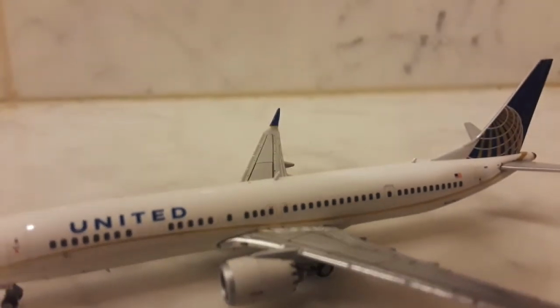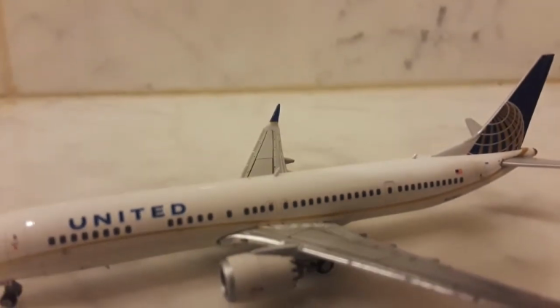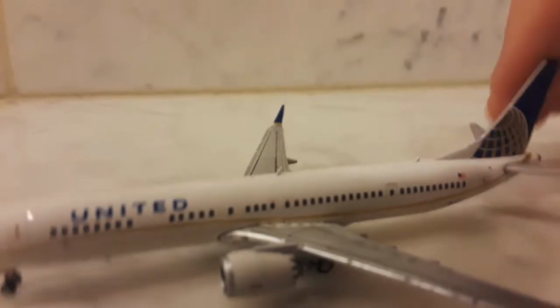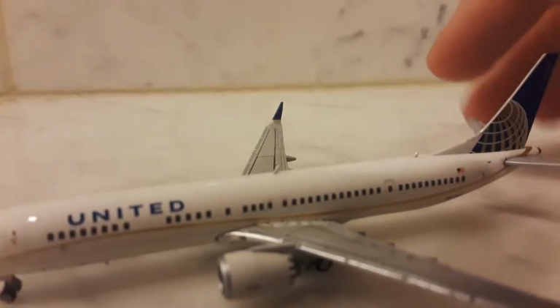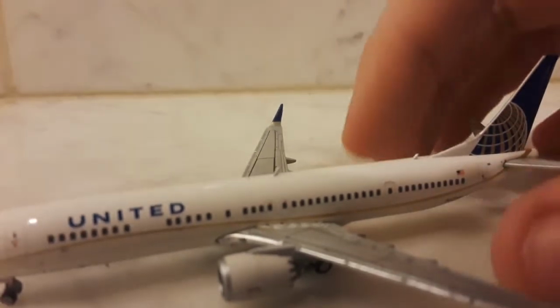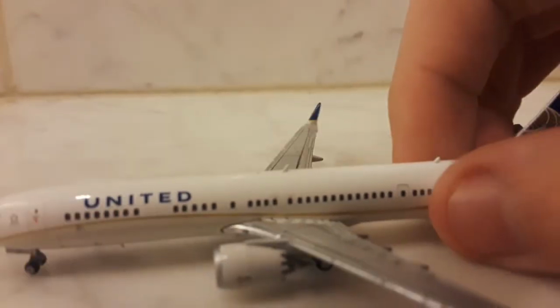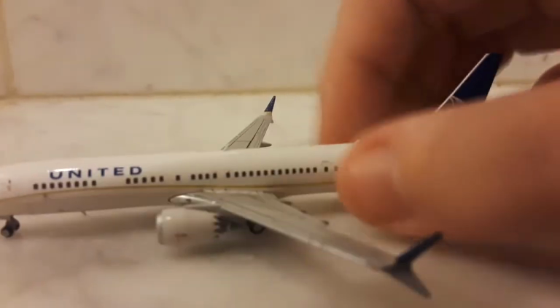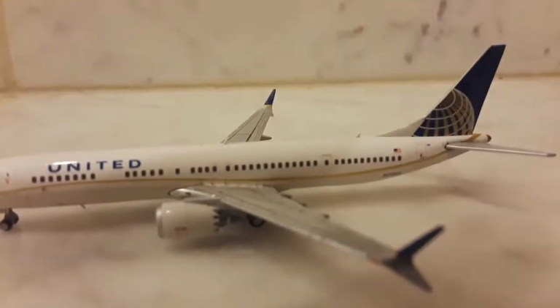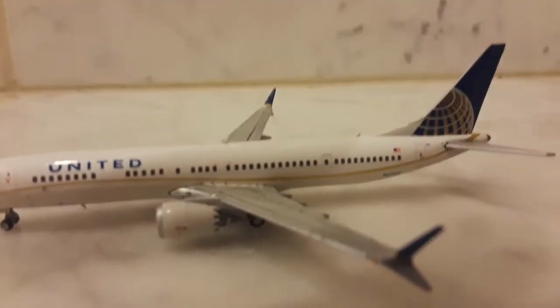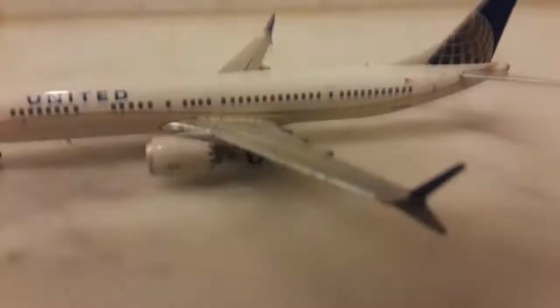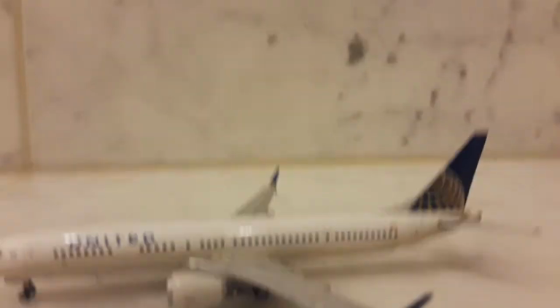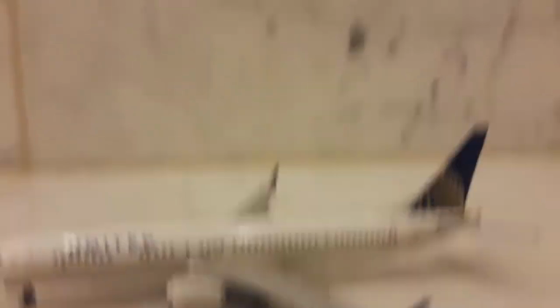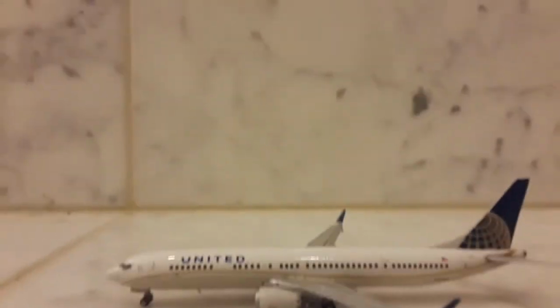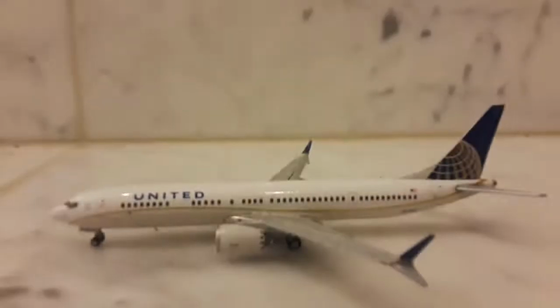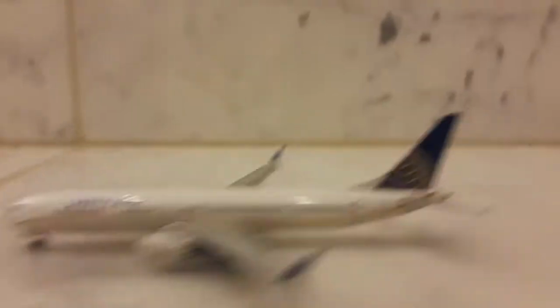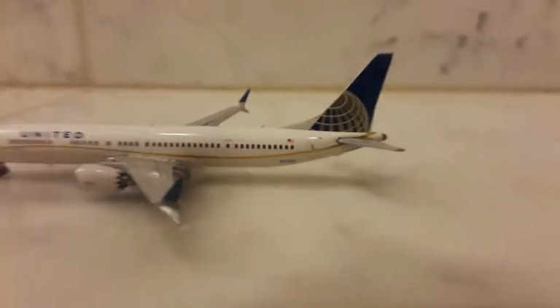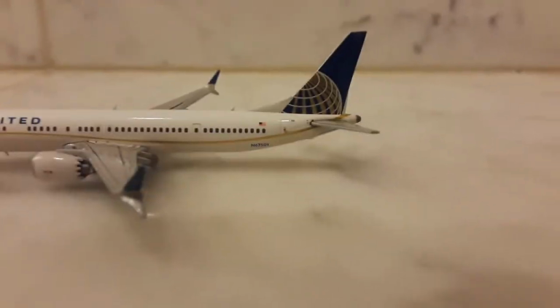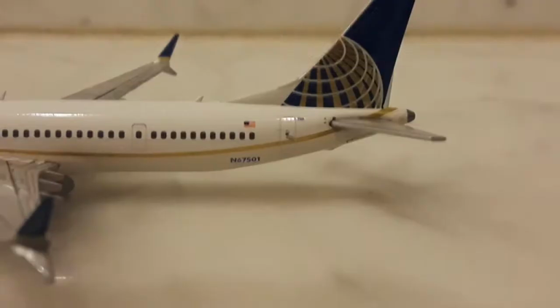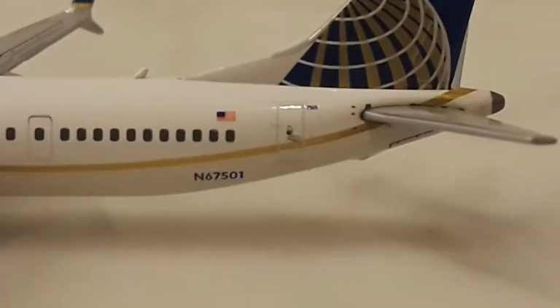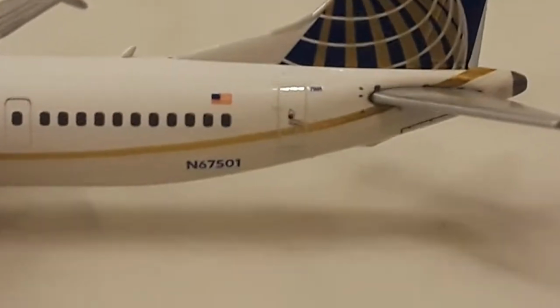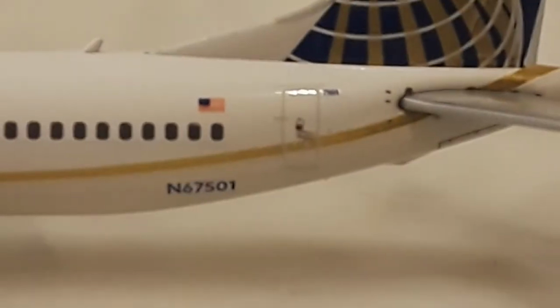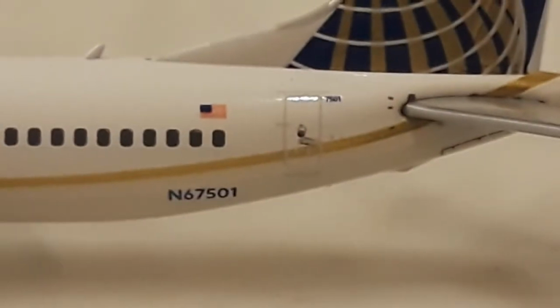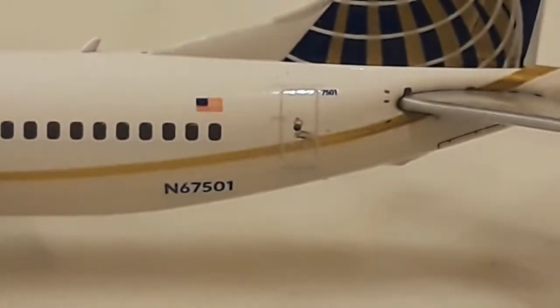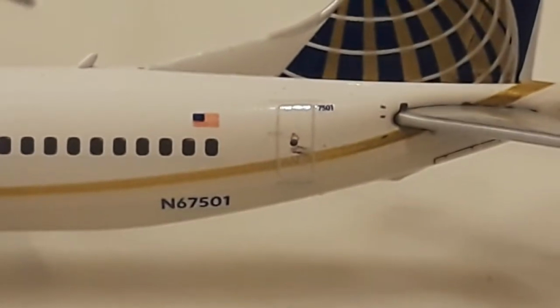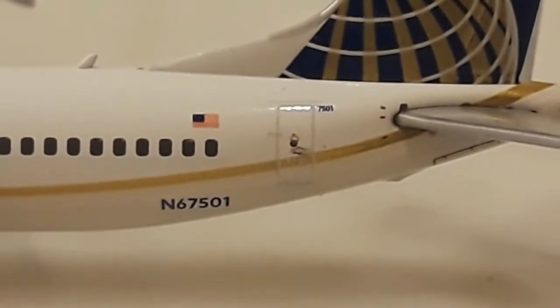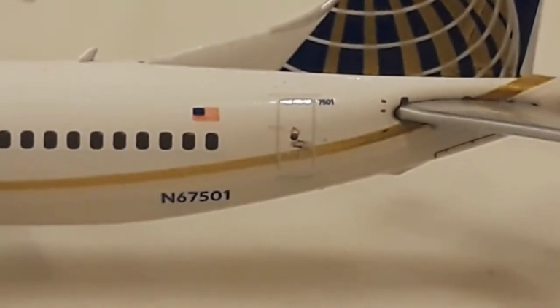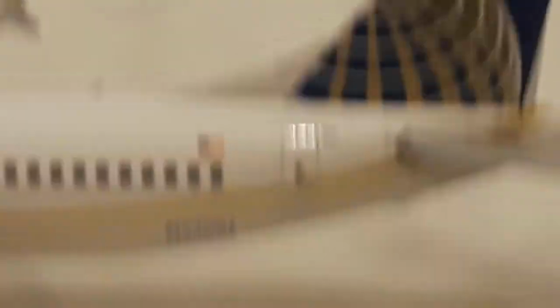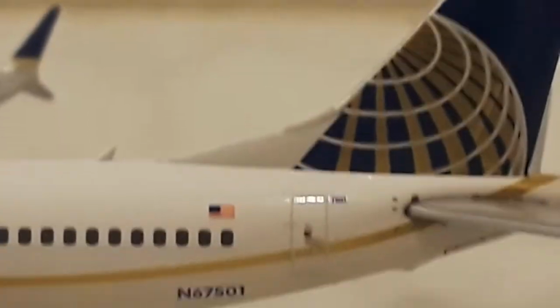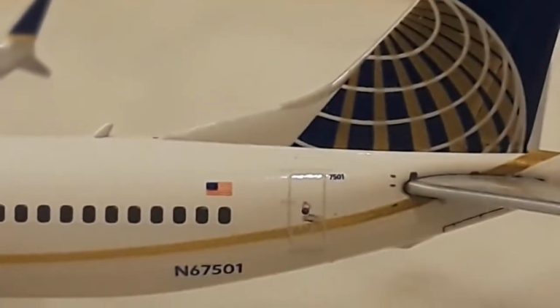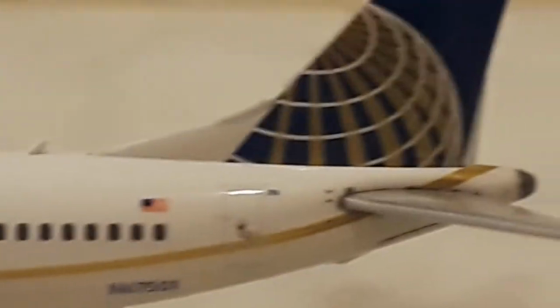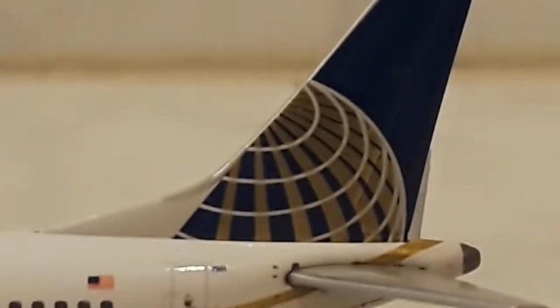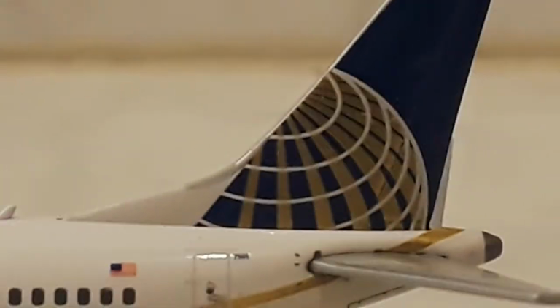It has the emergency exits over the wings — a window which can be used as an emergency exit. The registration is N67501. The flag and the tail.